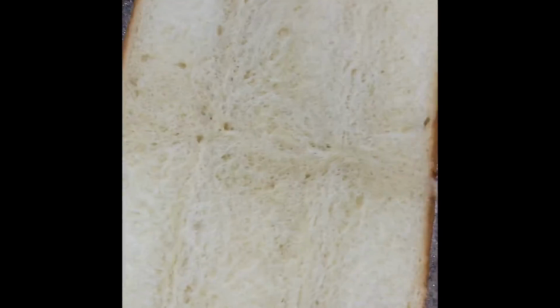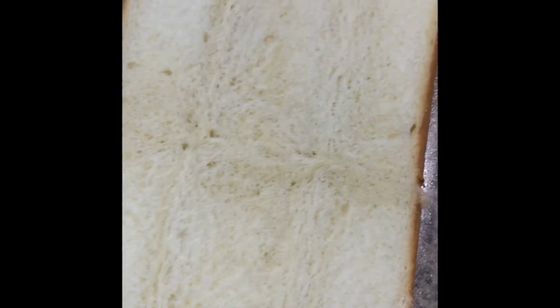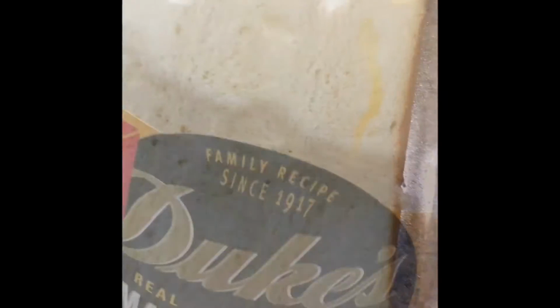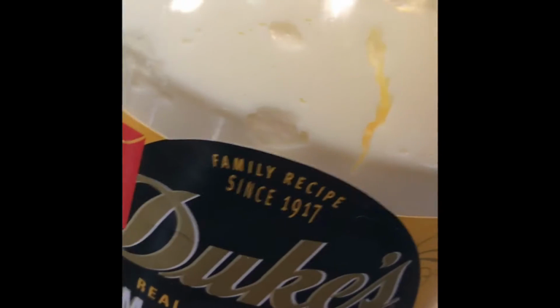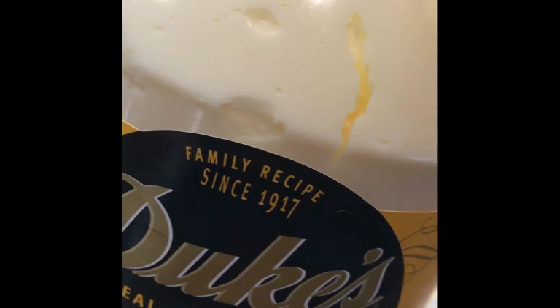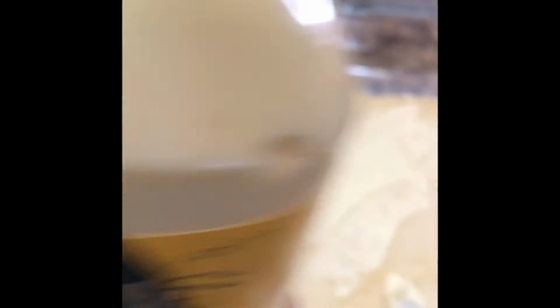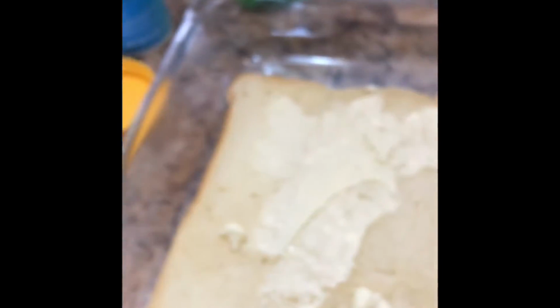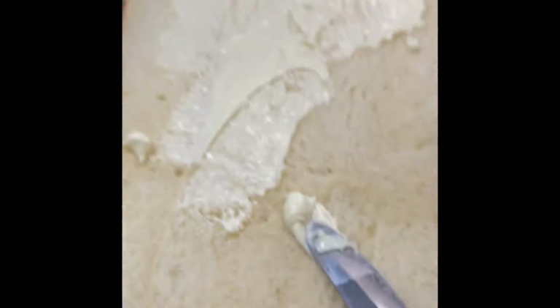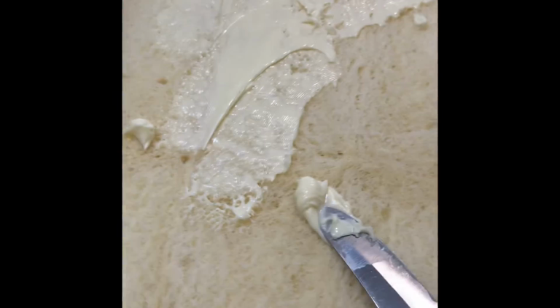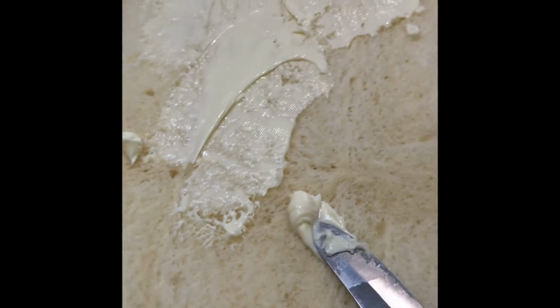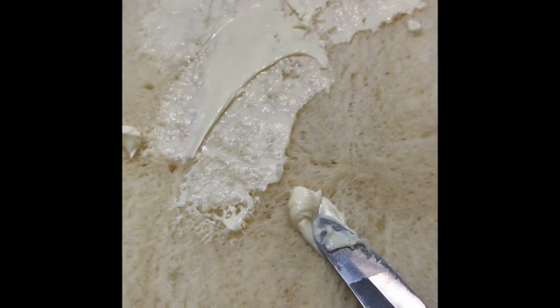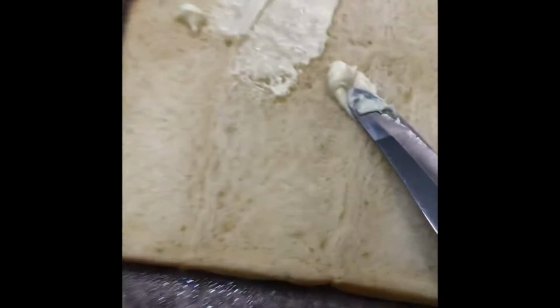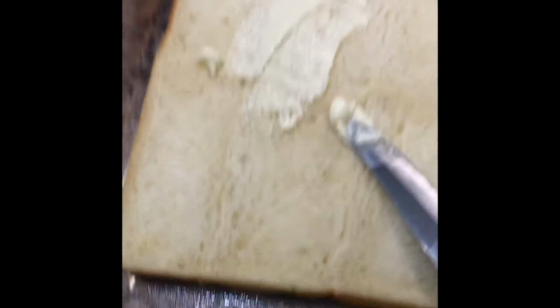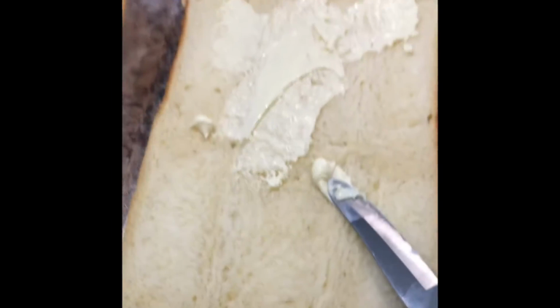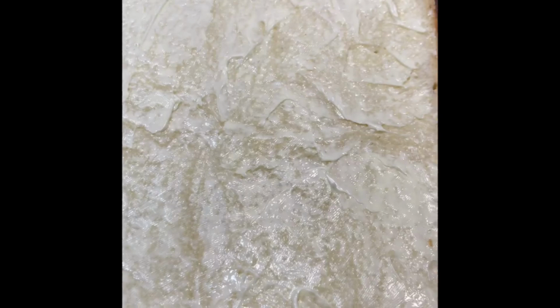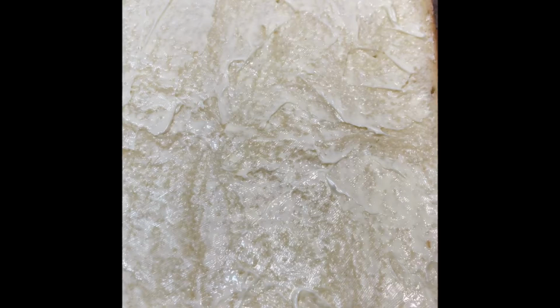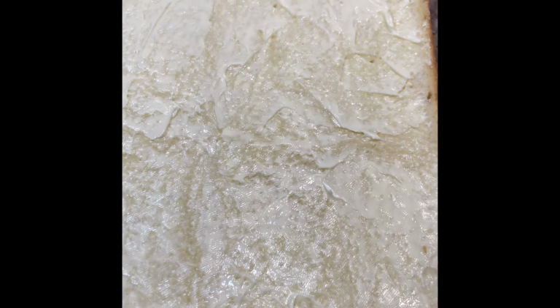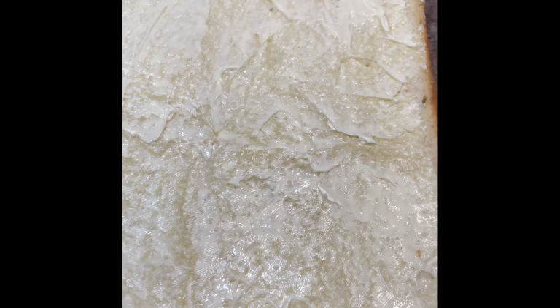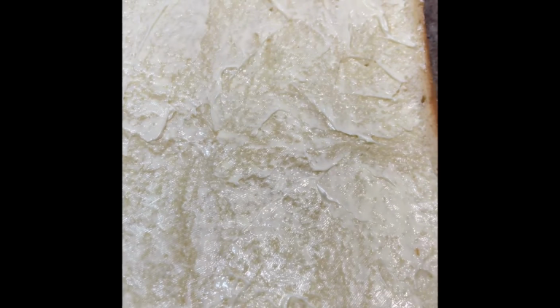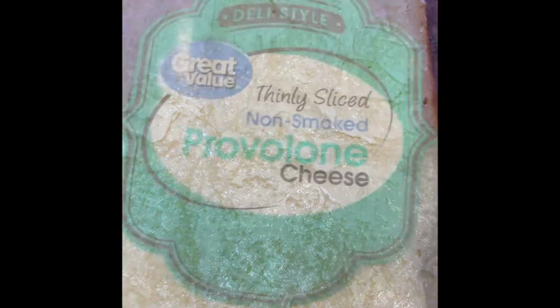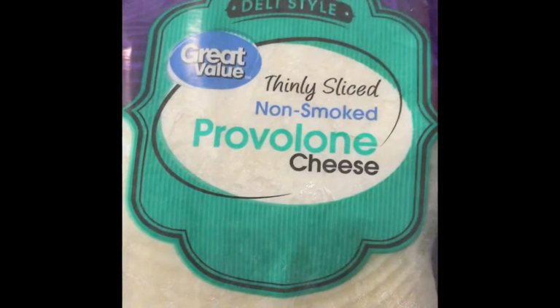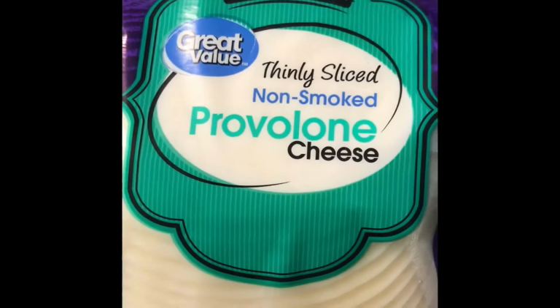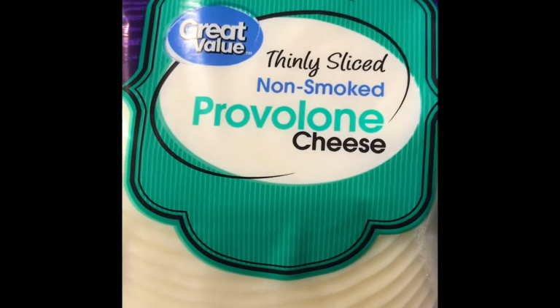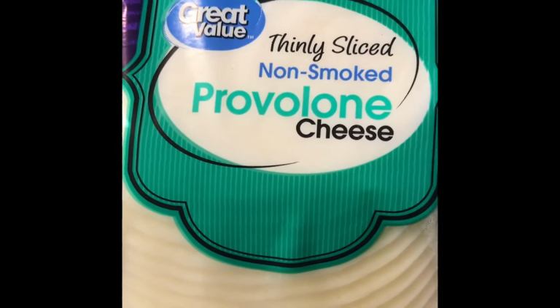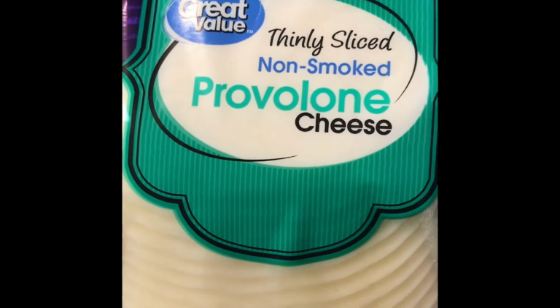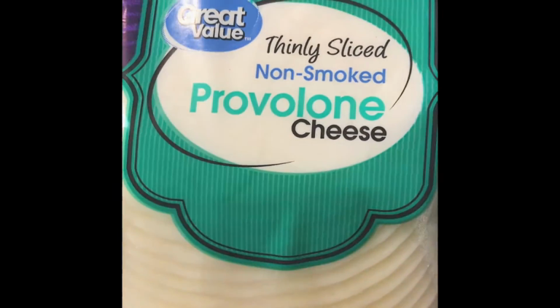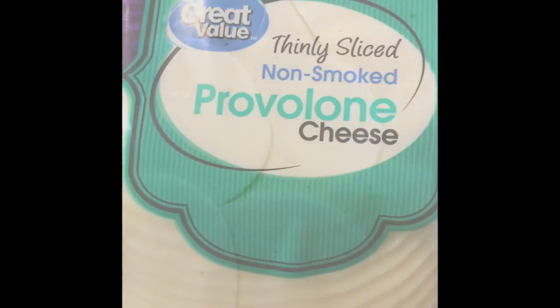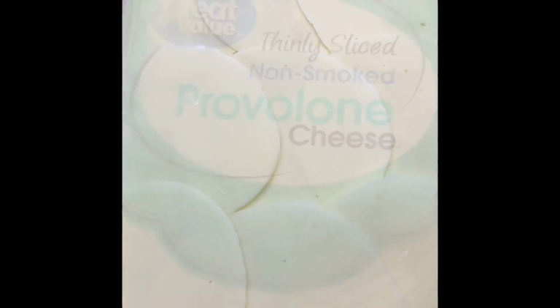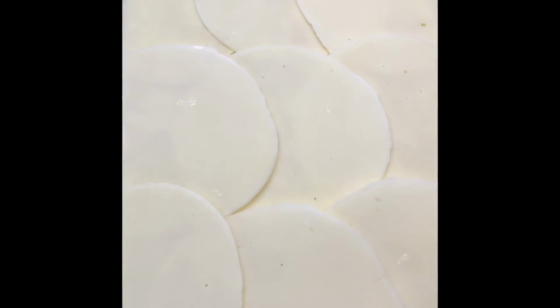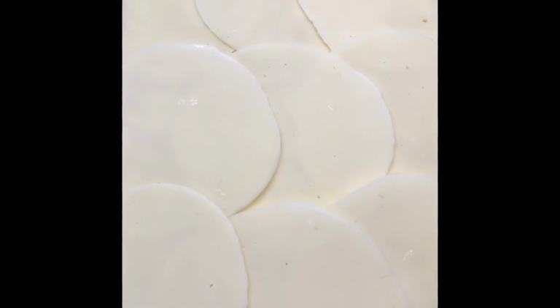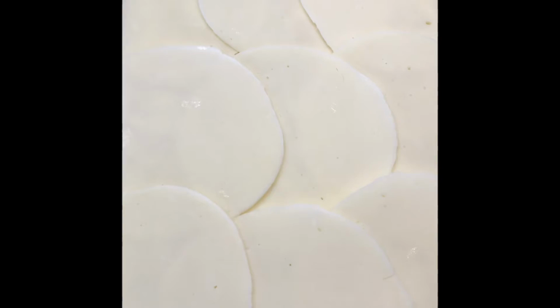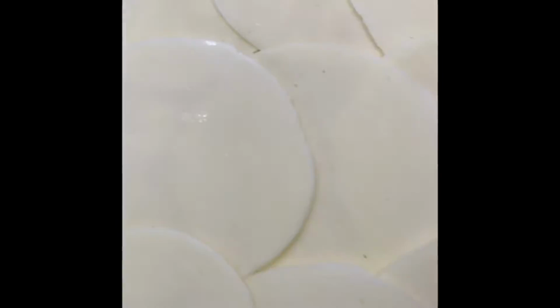And you want to get some Duke's Mayo. Put it on that bottom layer of the bread and spread it like so. Then get you some provolone cheese and layer it on the bottom.